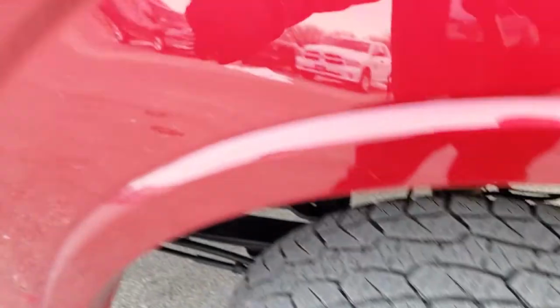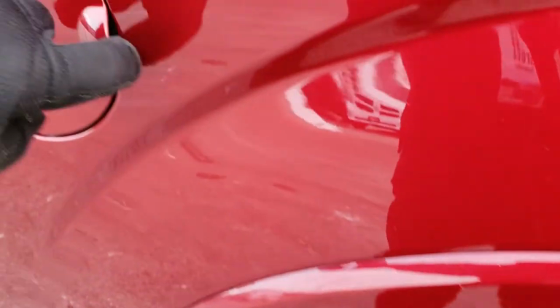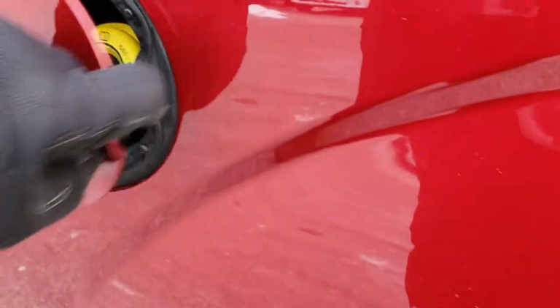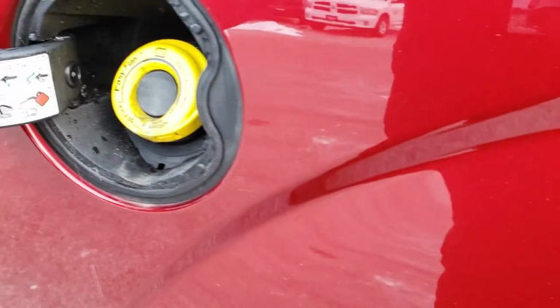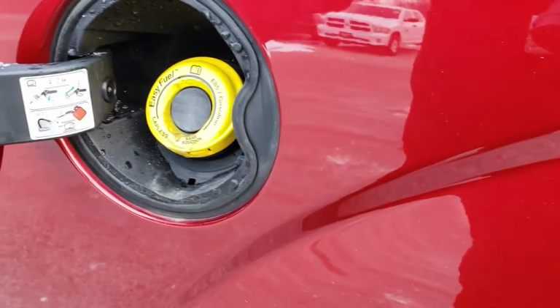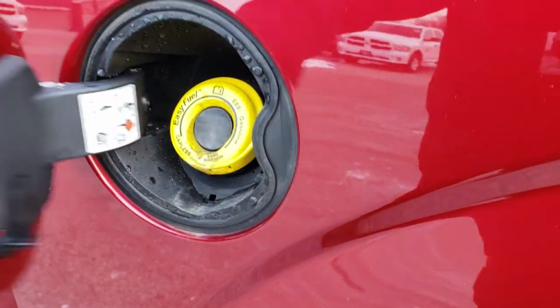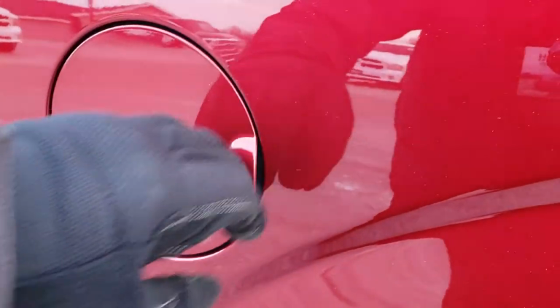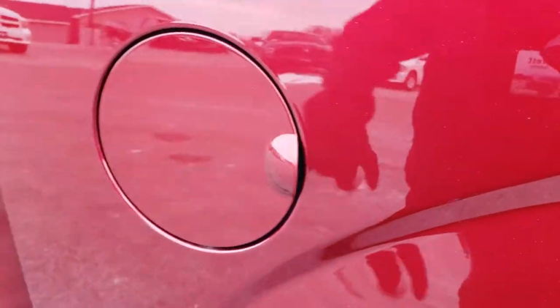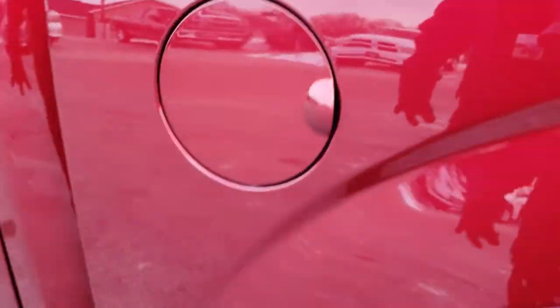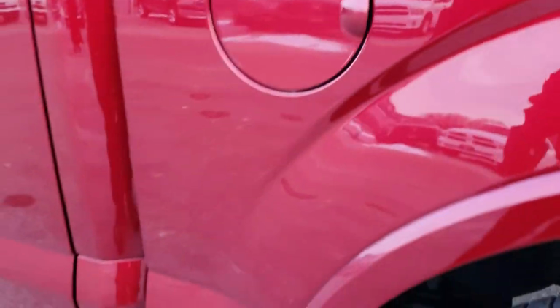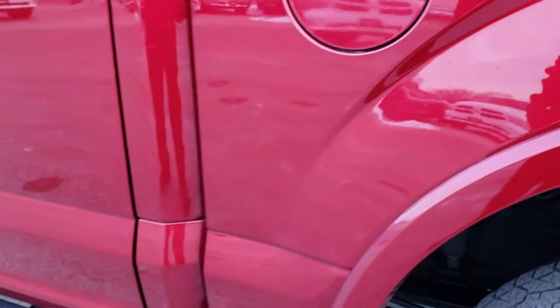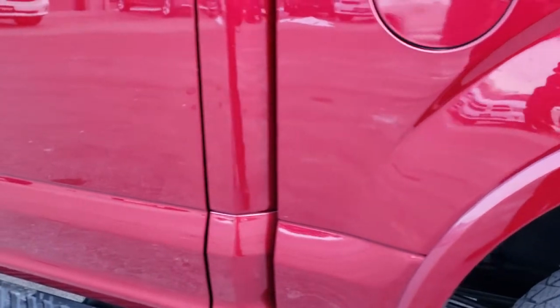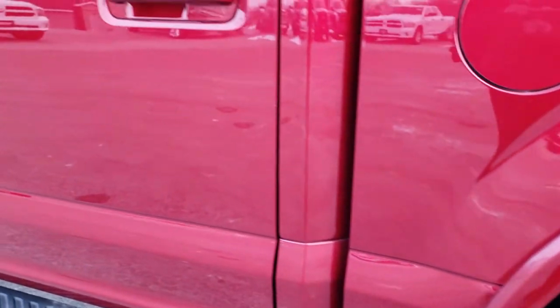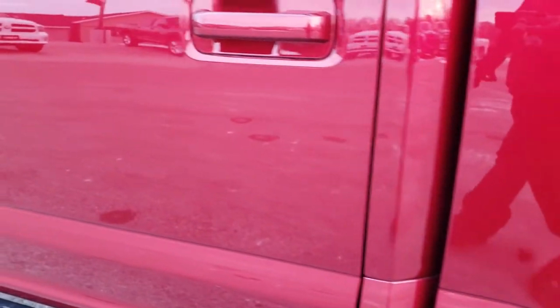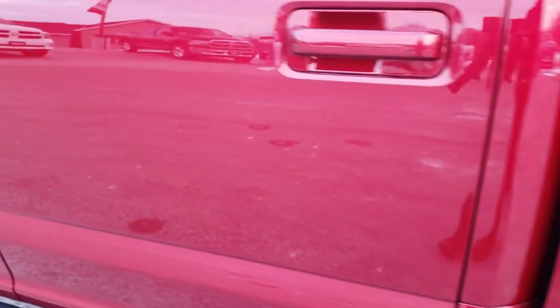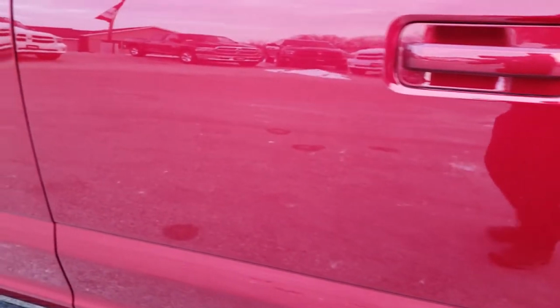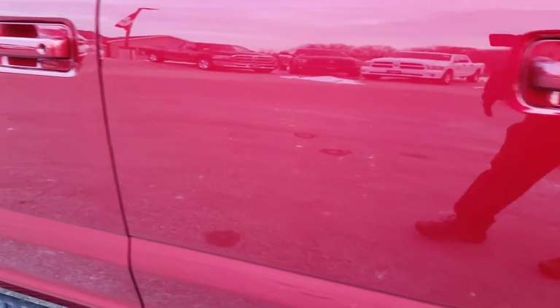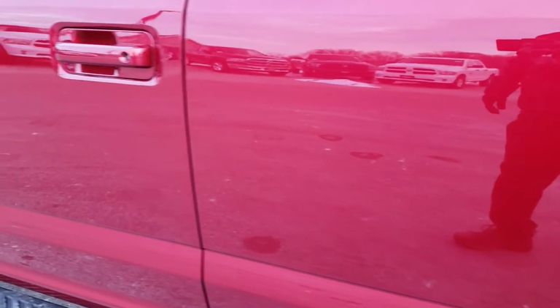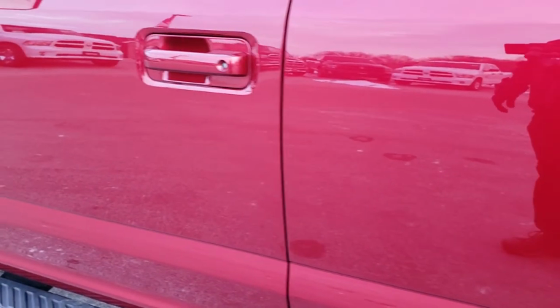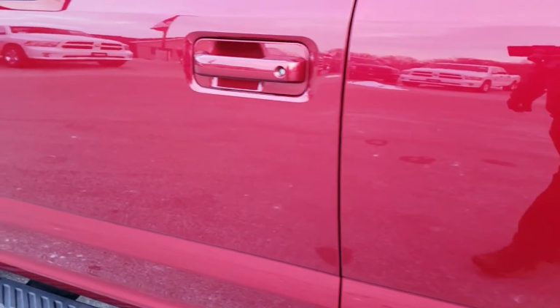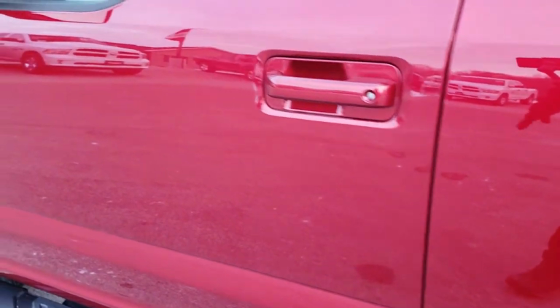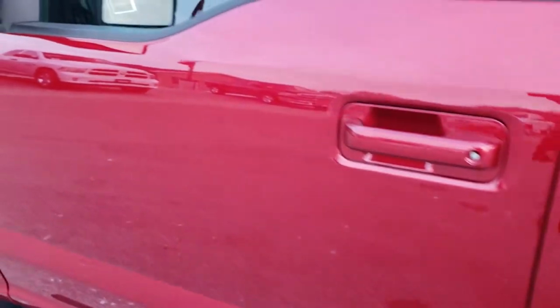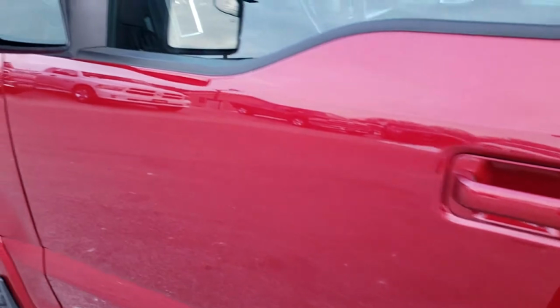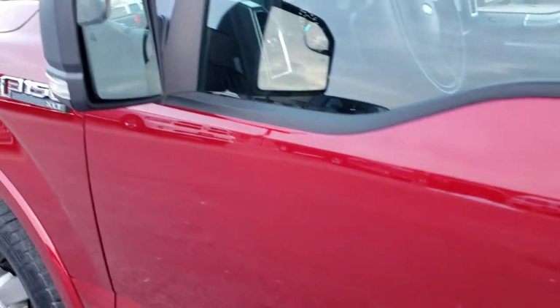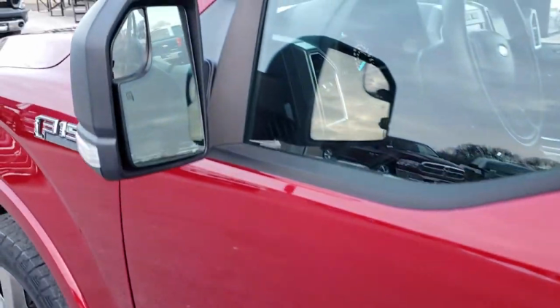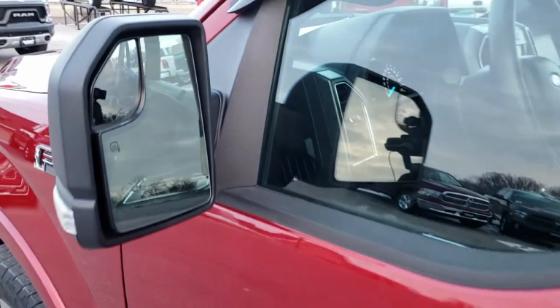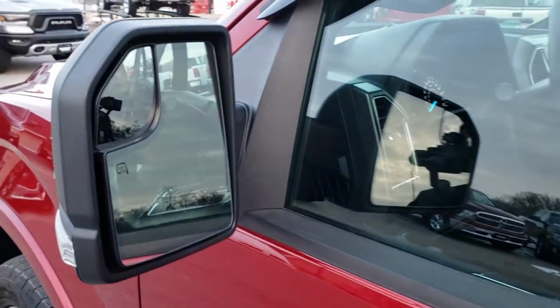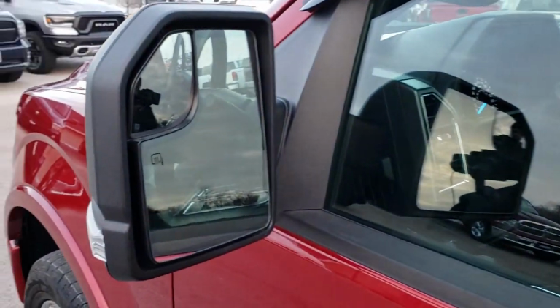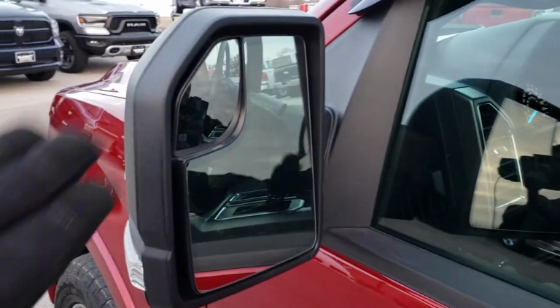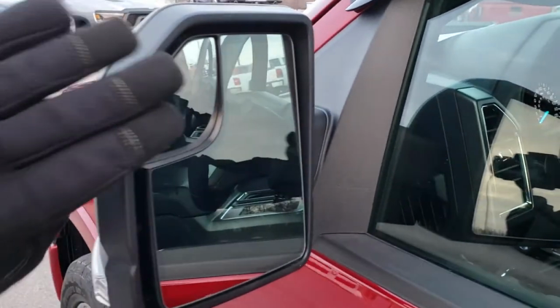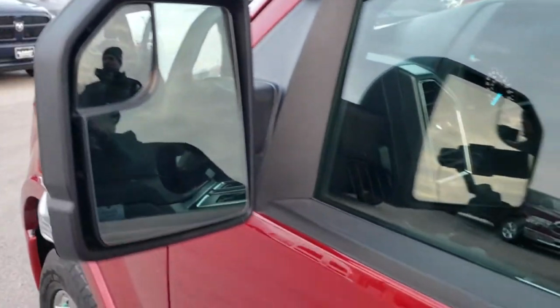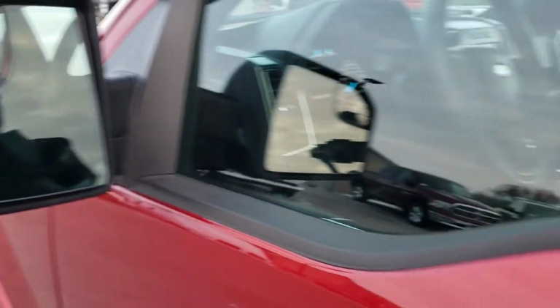Does come with the capless fuel fill — really nice feature, never get gas on your hands or fumble around with a gas cap trying to get it off in winter when it's cold out. Heated mirrors with built-in directional signals and blind spot mirrors.